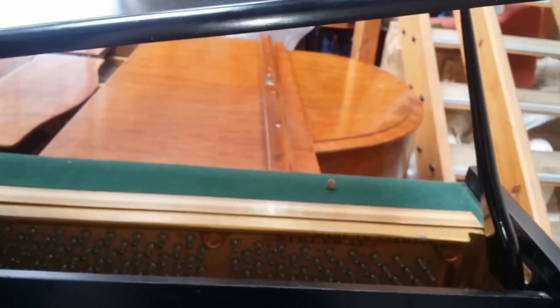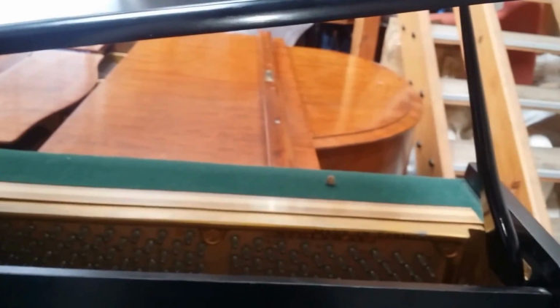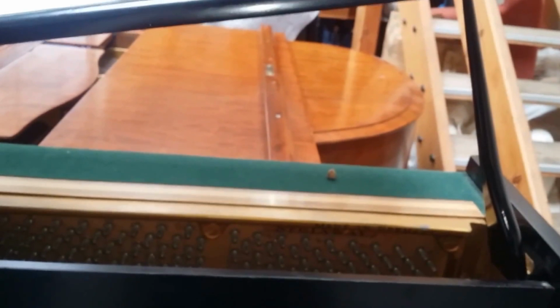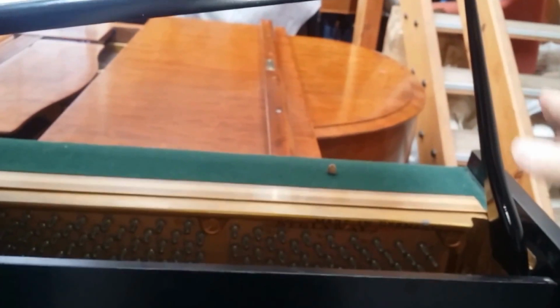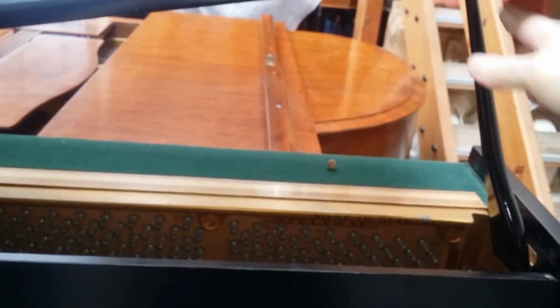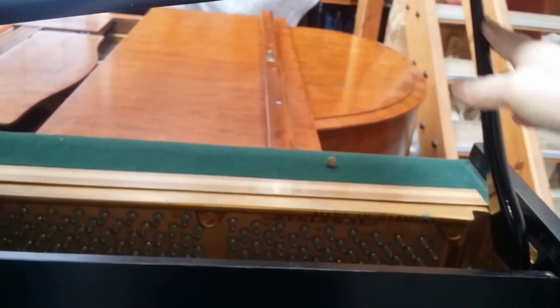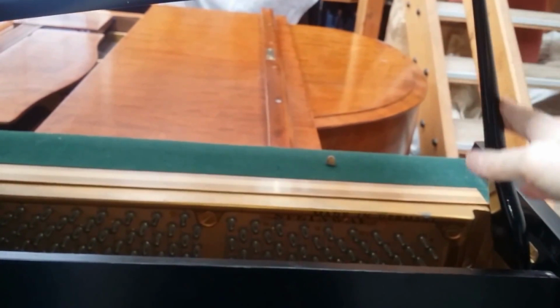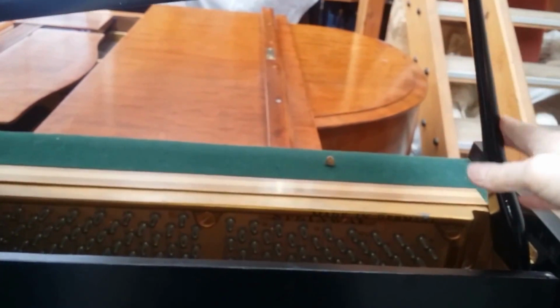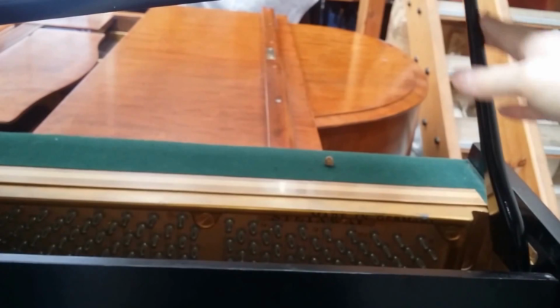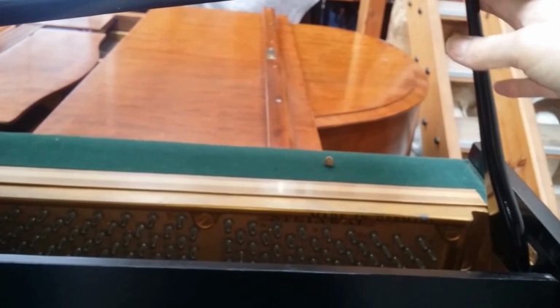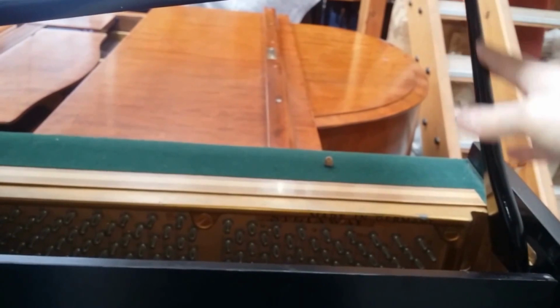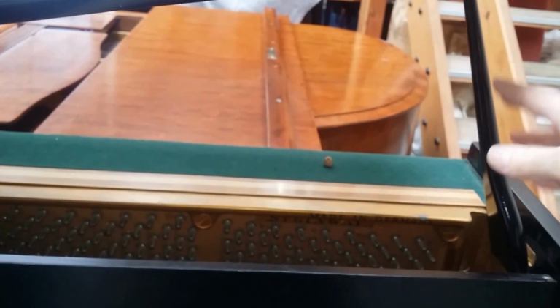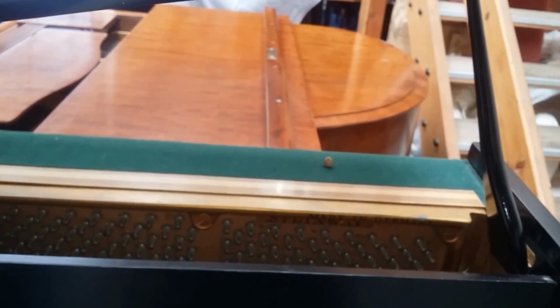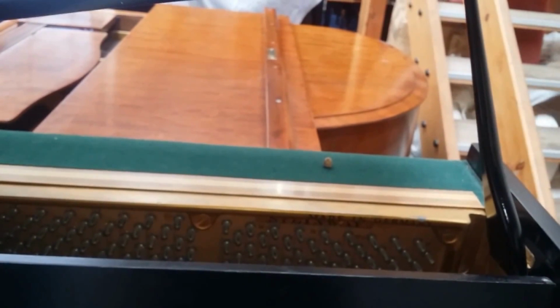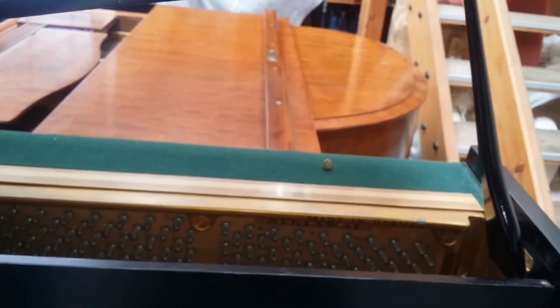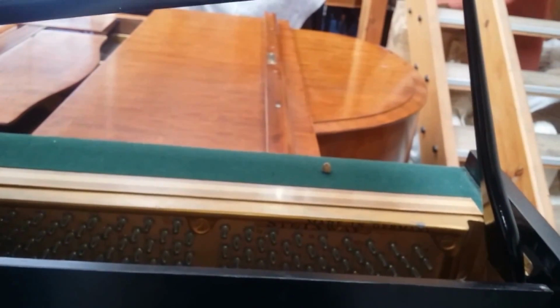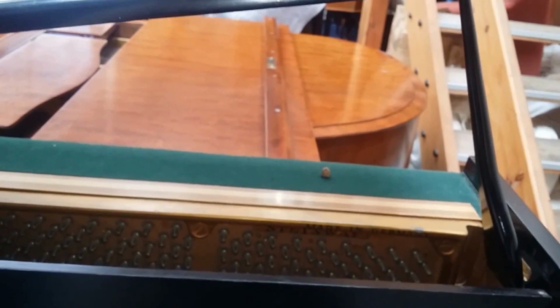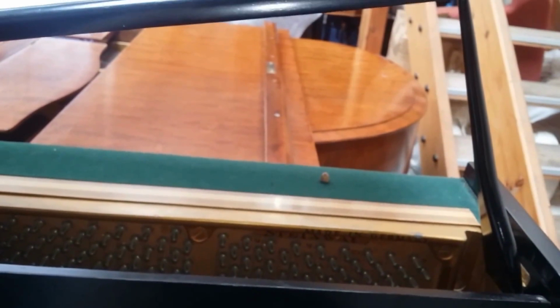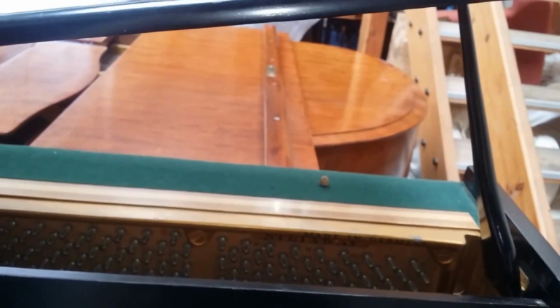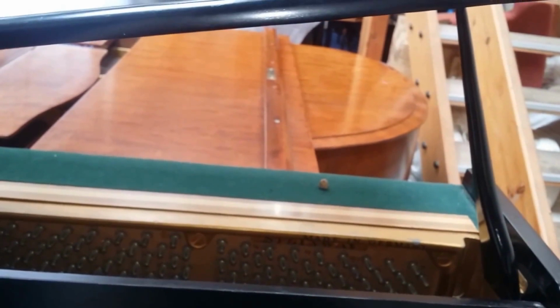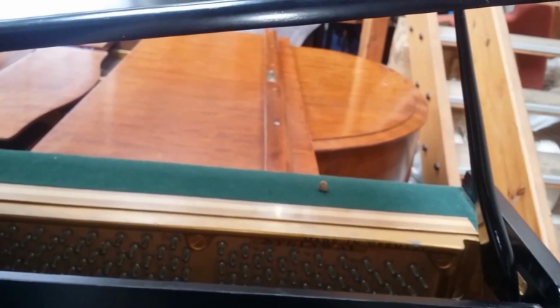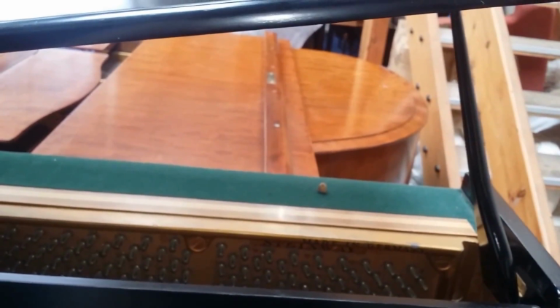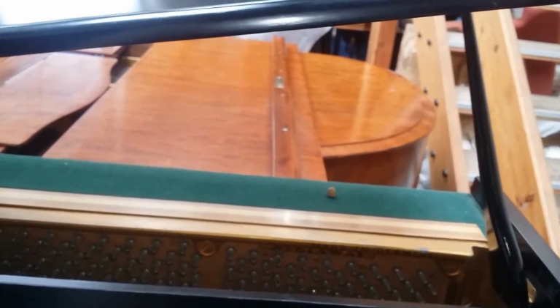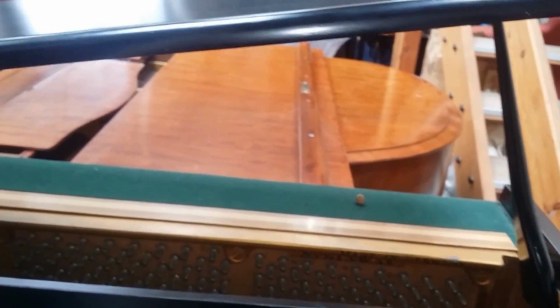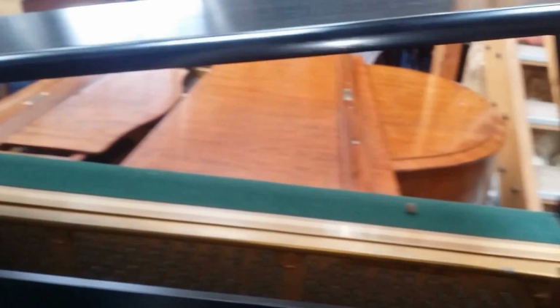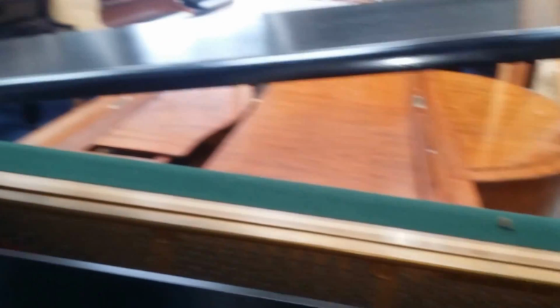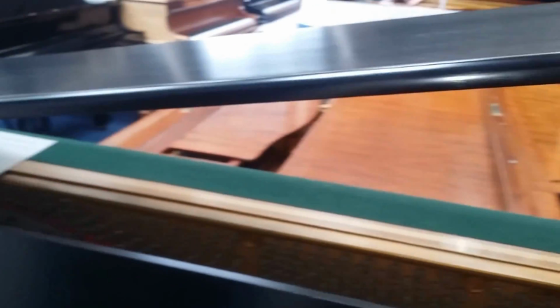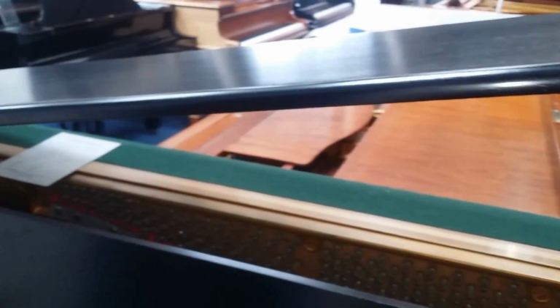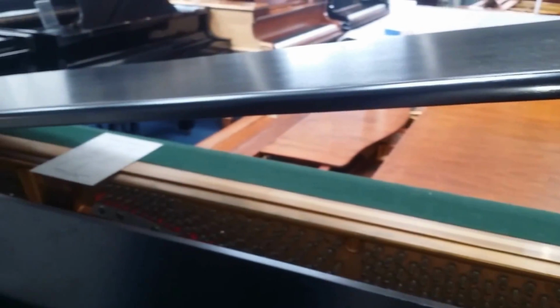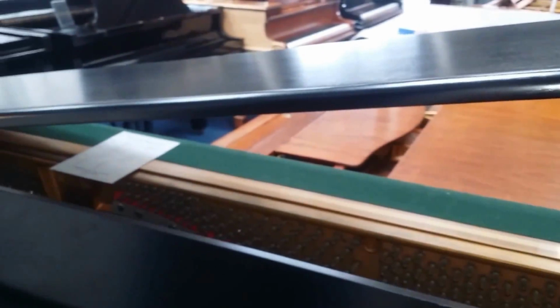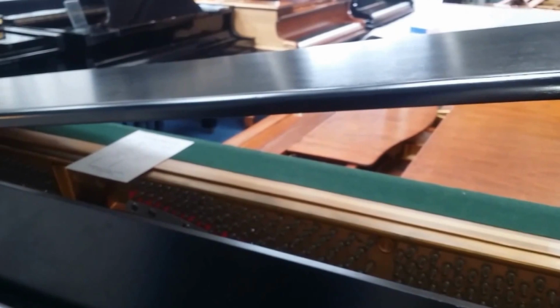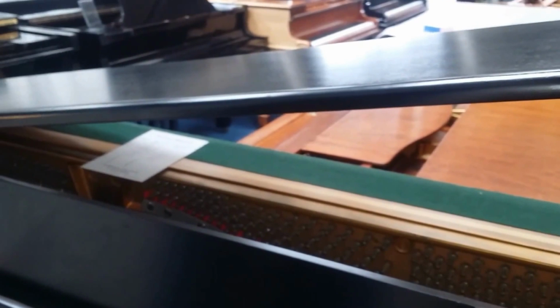The Steinmein Model Z is unusual in that it opens up like that — sort of a style of the 1960s. Sometimes they designed the piano lid to open up like a grand piano lid.